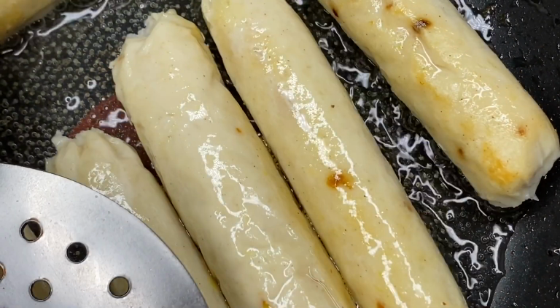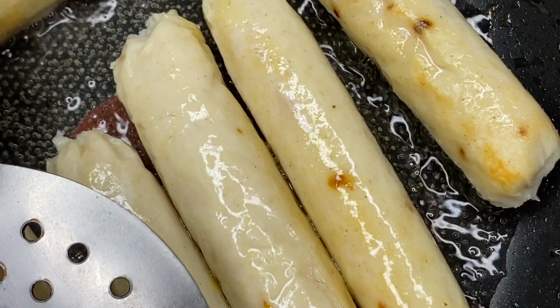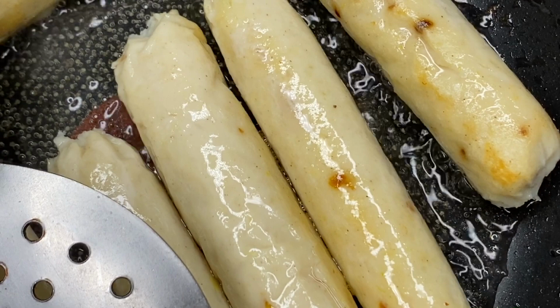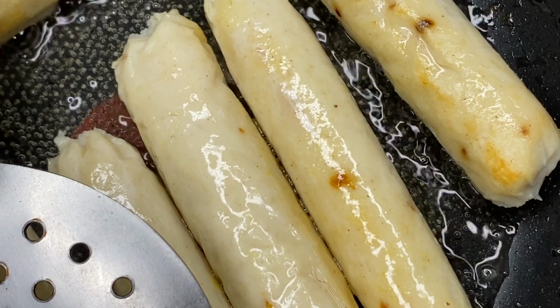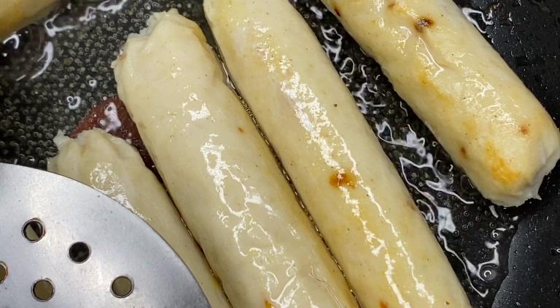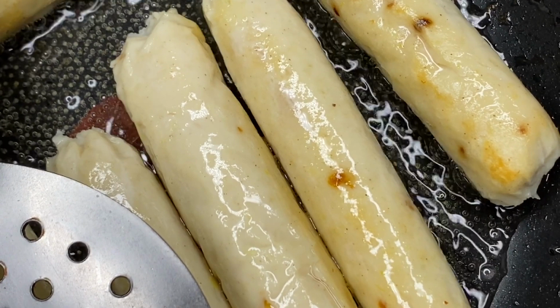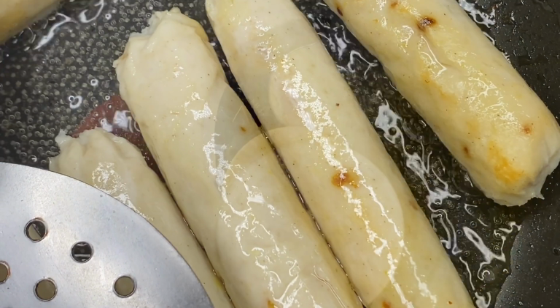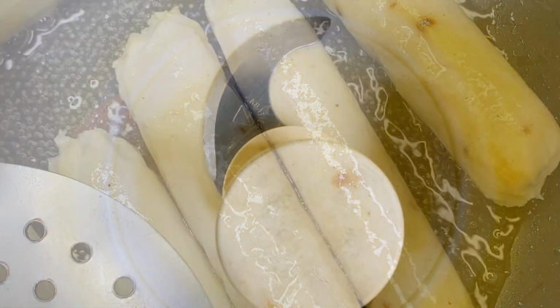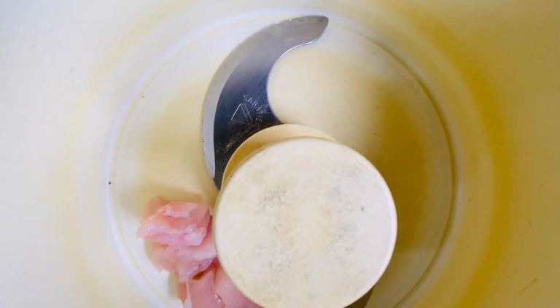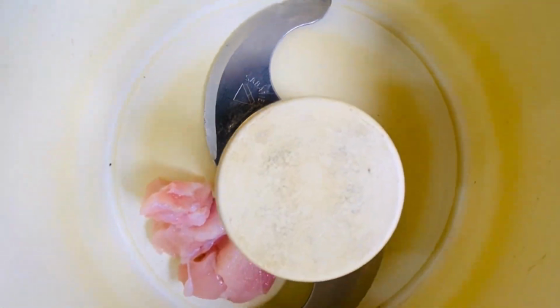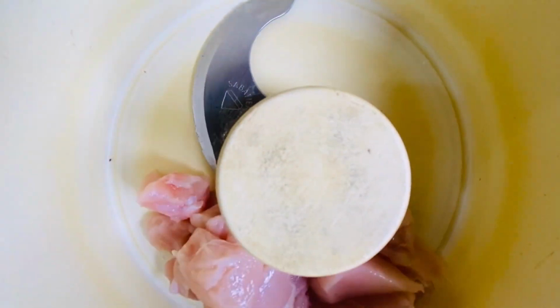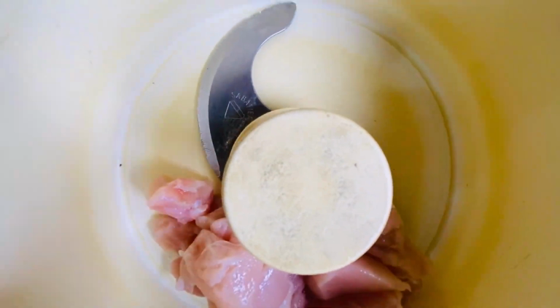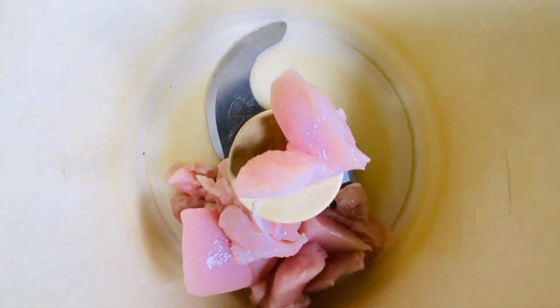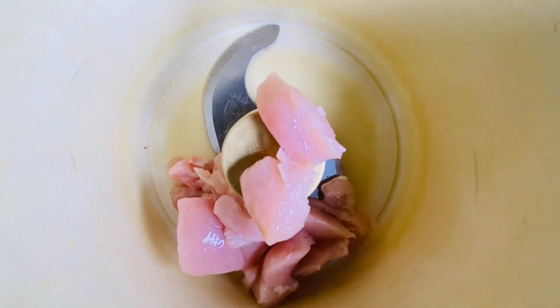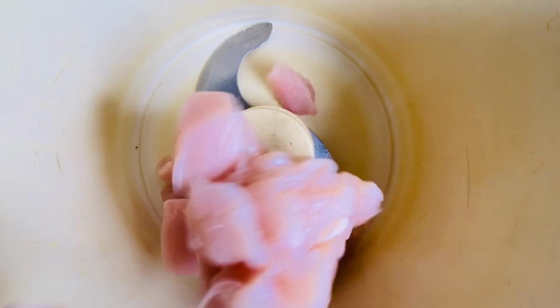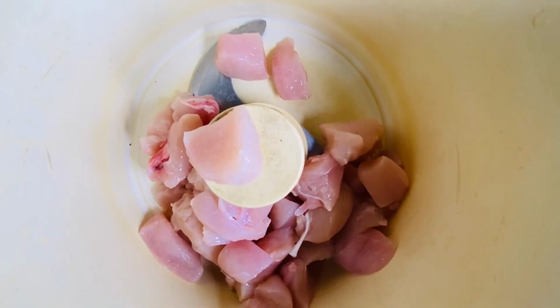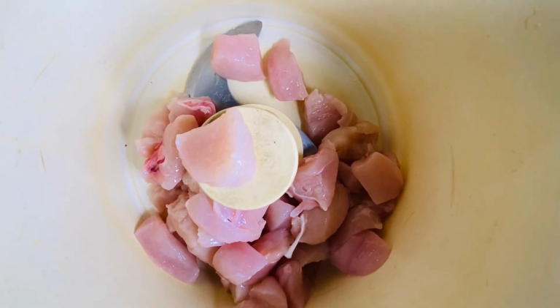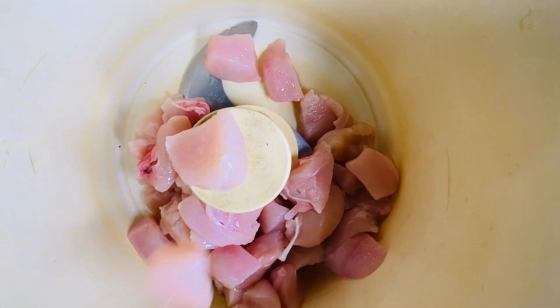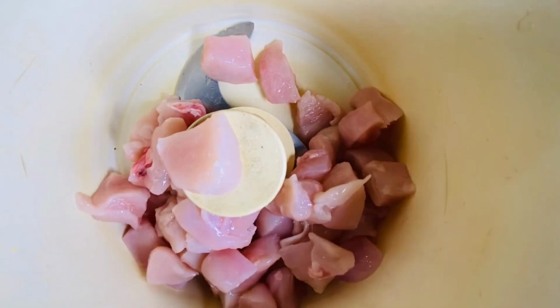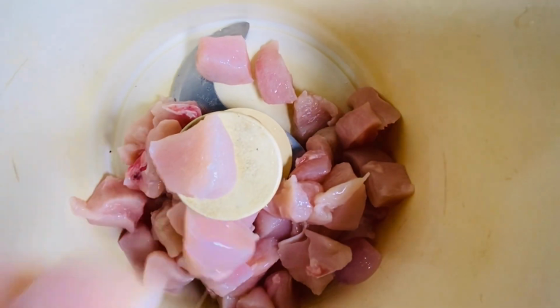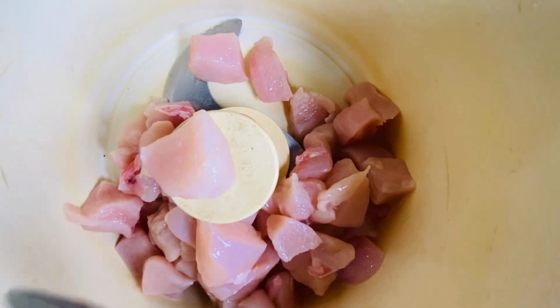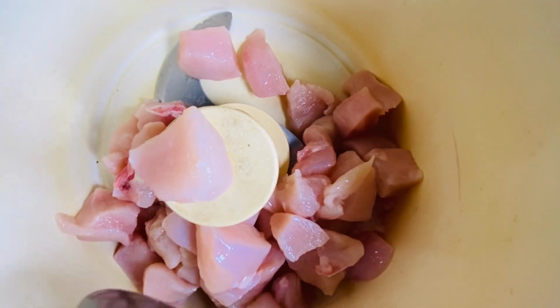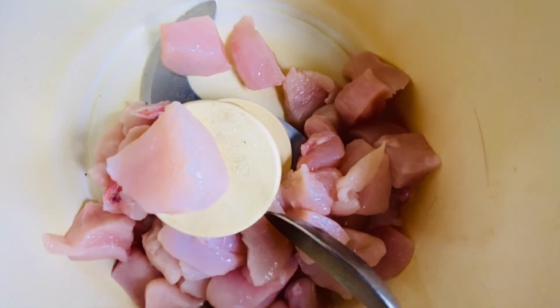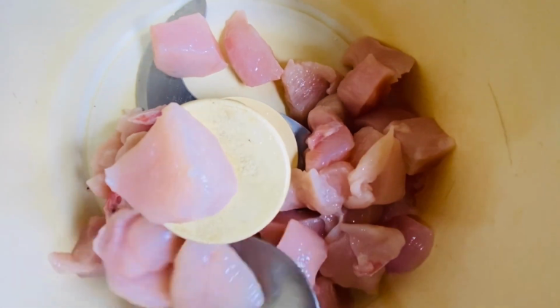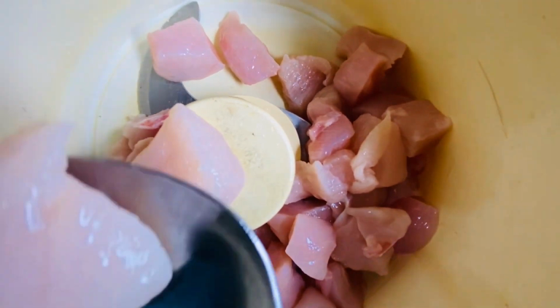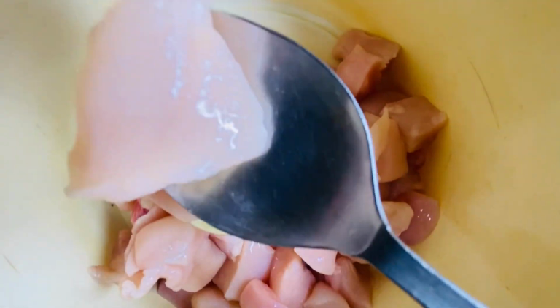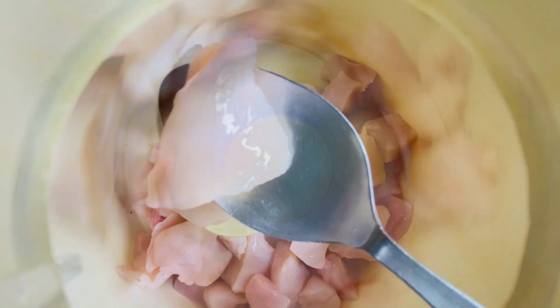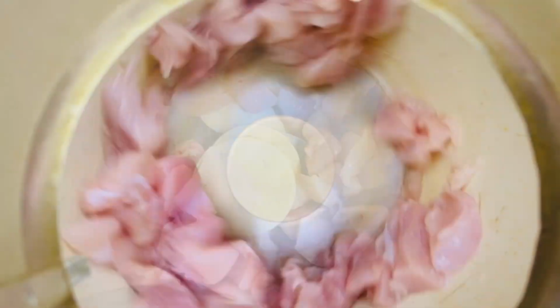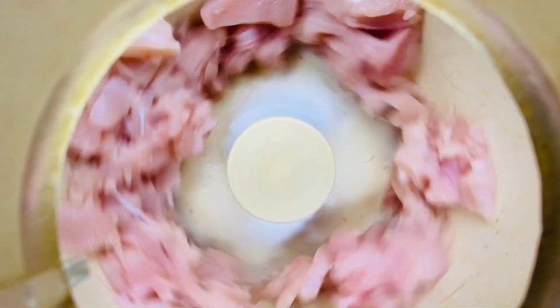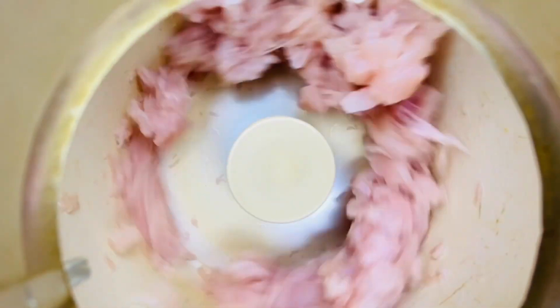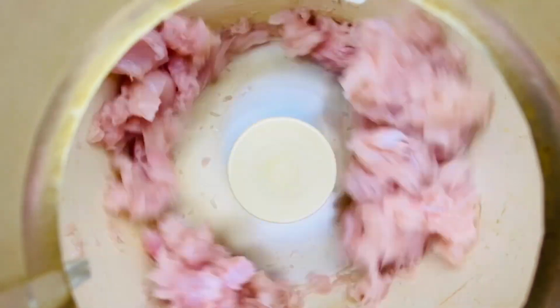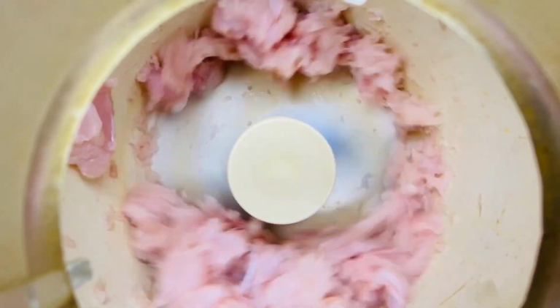Today I am going to make chicken sausage. I will show you all the steps. To make the sausage, you will need chicken. I used chicken breast, washed it well, and then shredded it nicely. After shredding, the chicken turns into a mince.